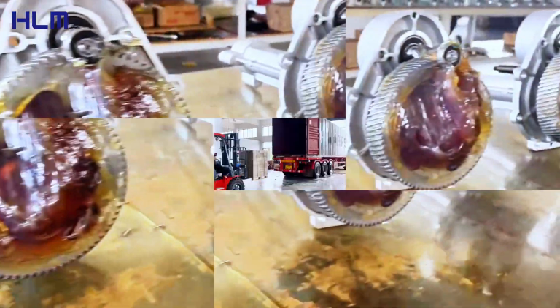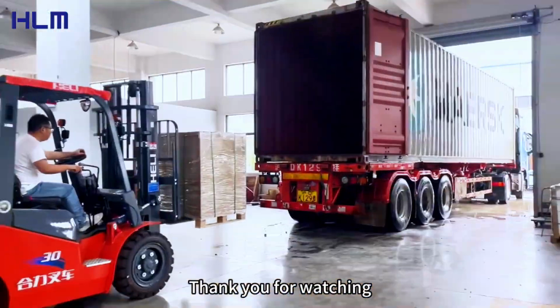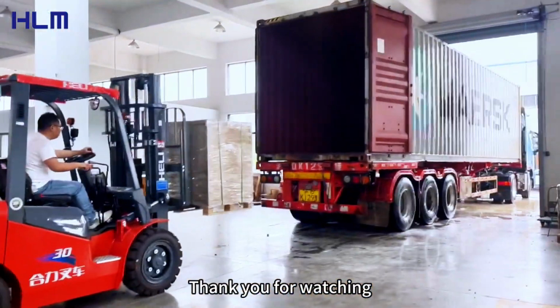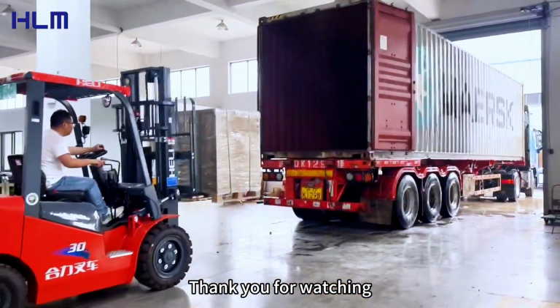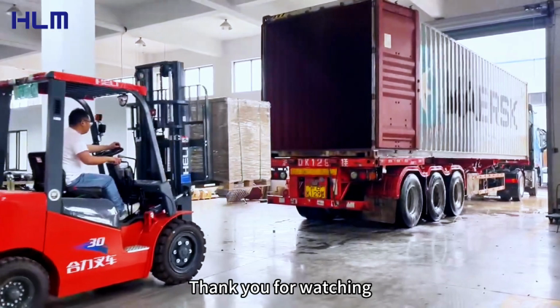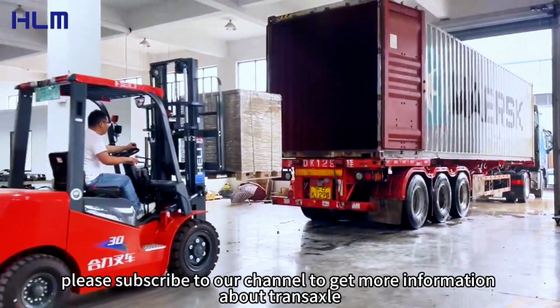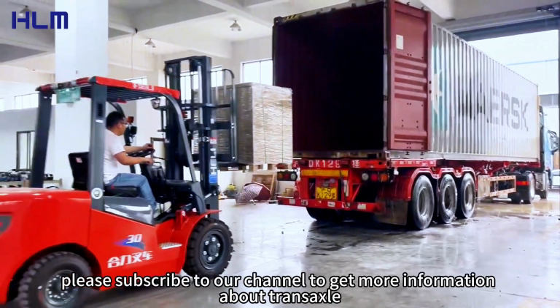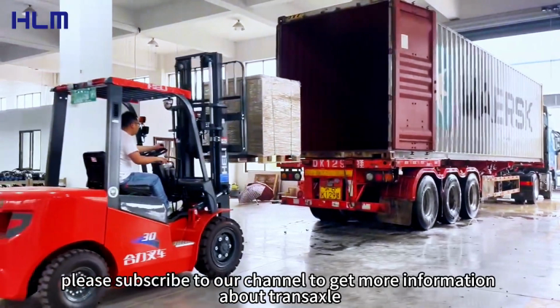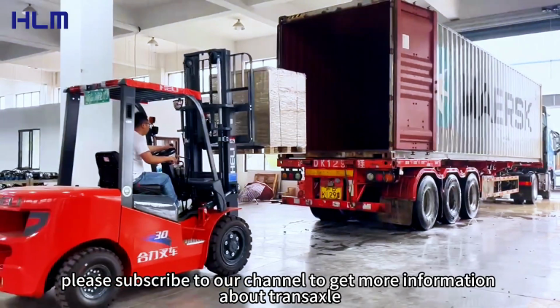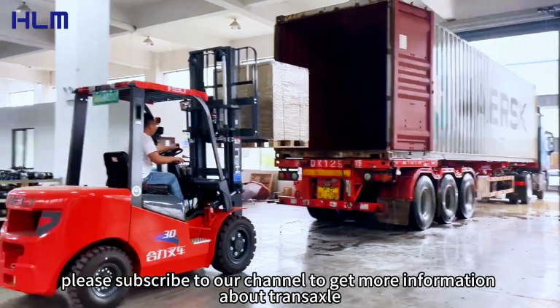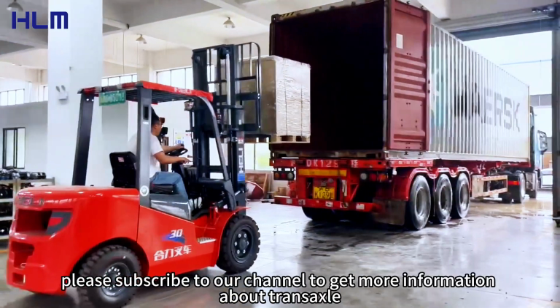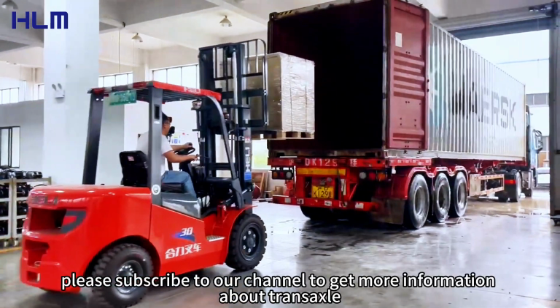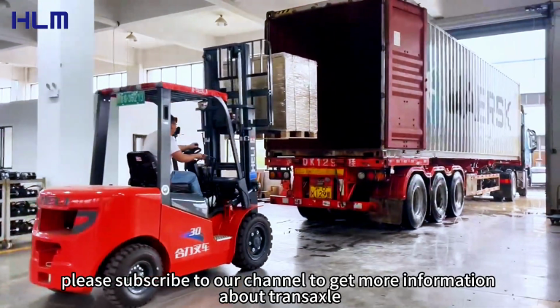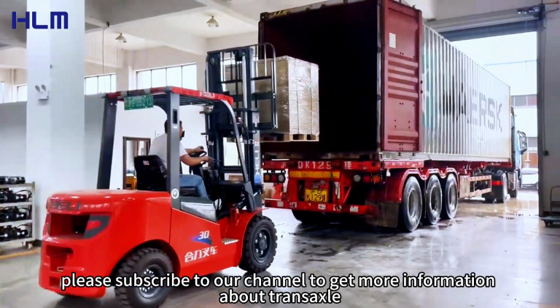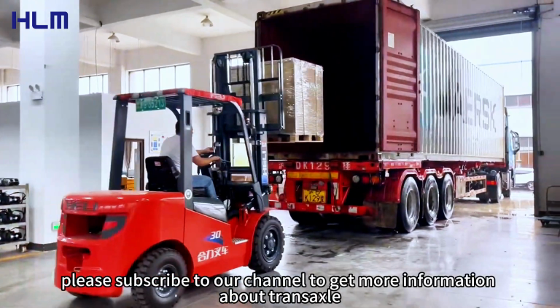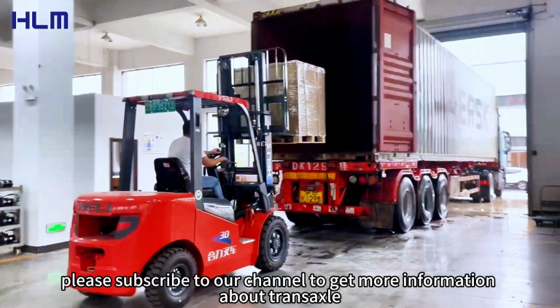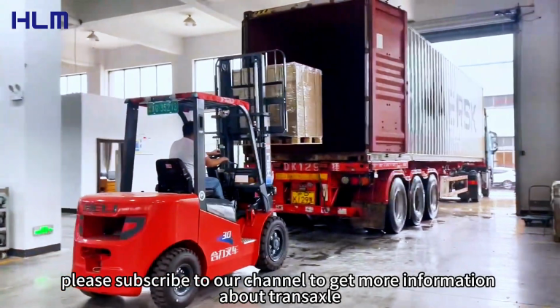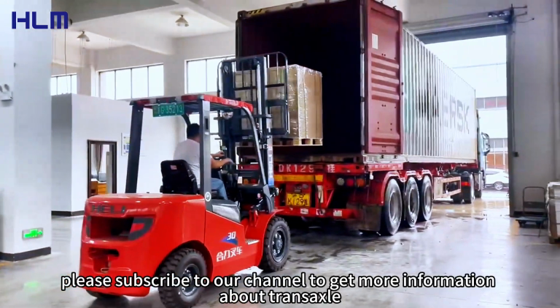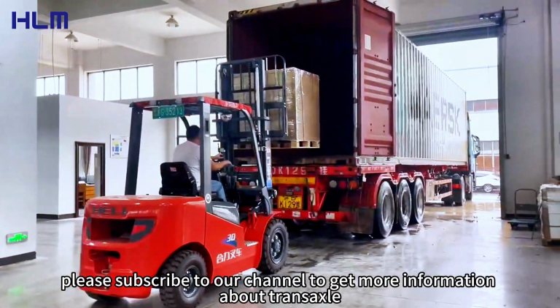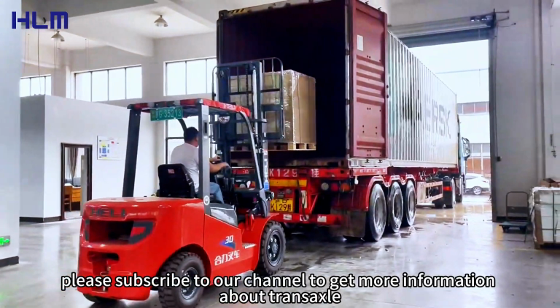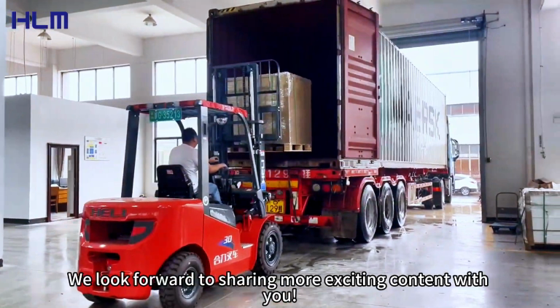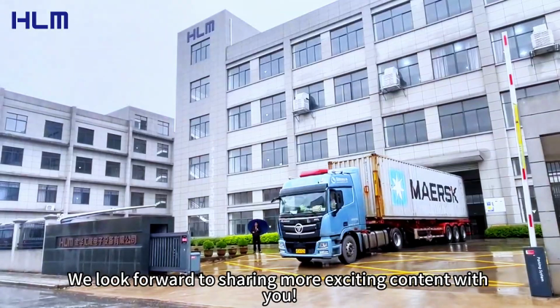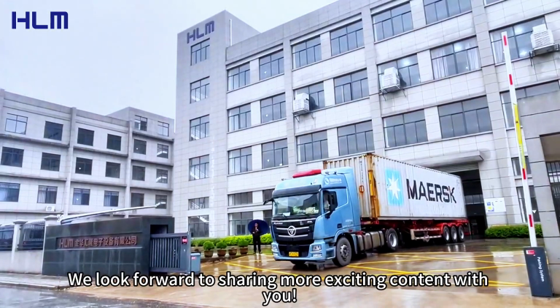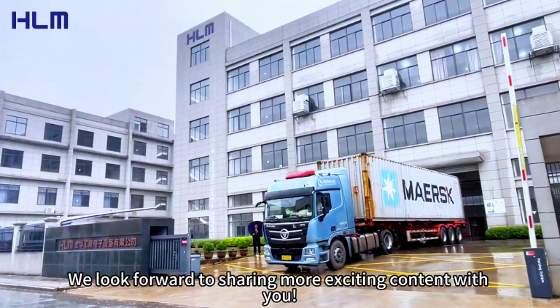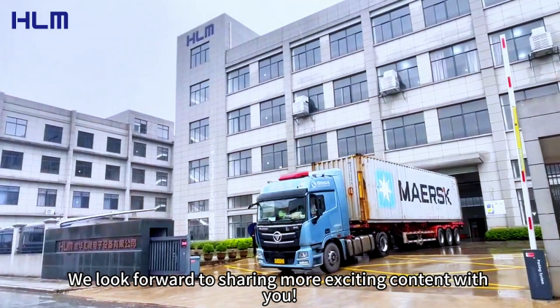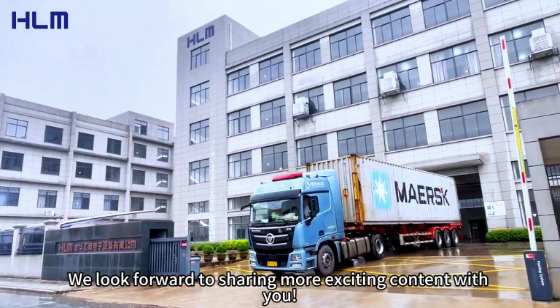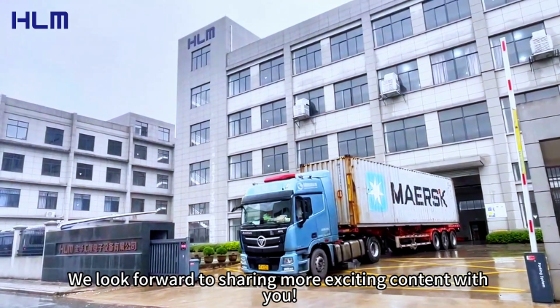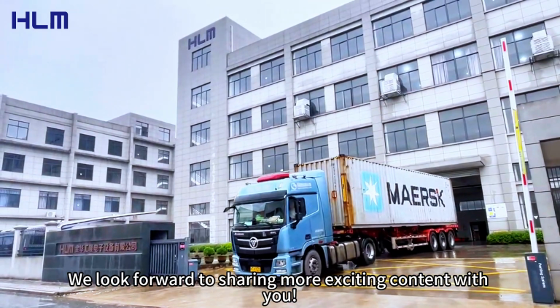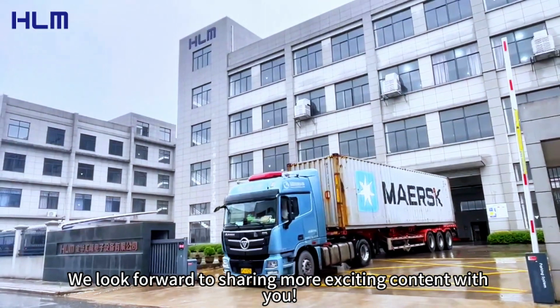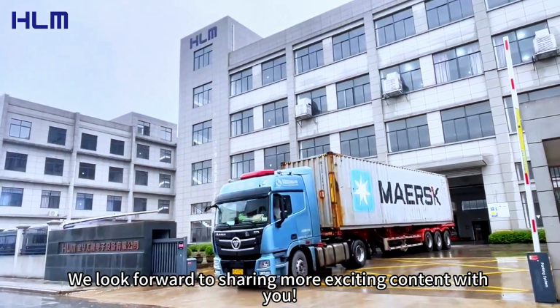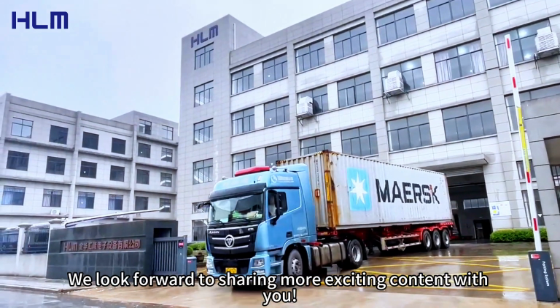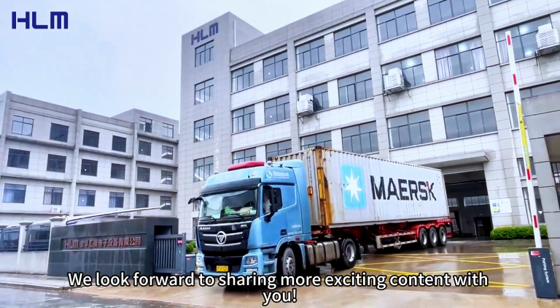Thank you for watching. Please subscribe to our channel to get more information about TransAxel. We look forward to sharing more exciting content with you.